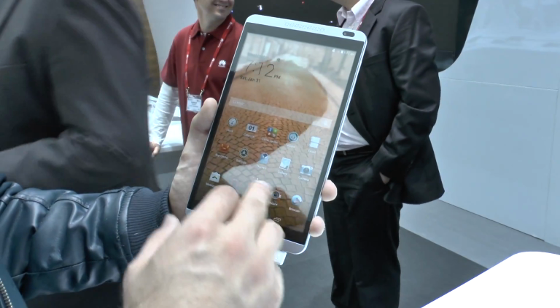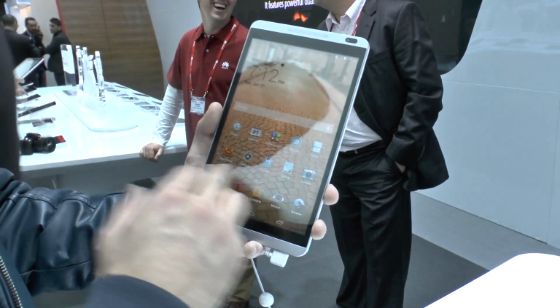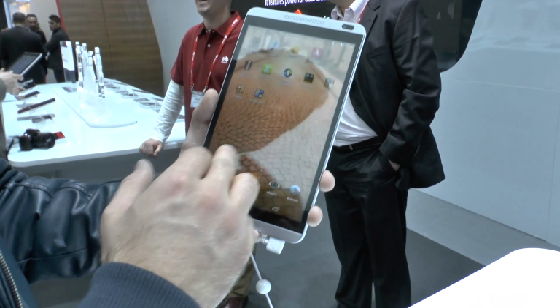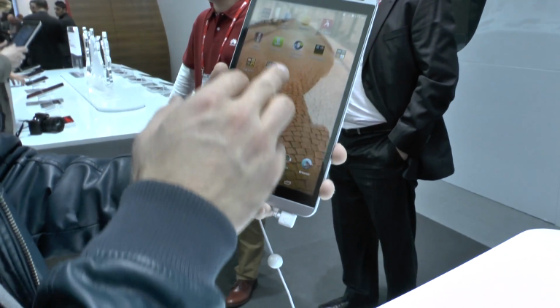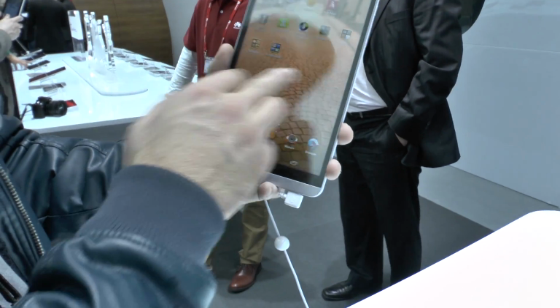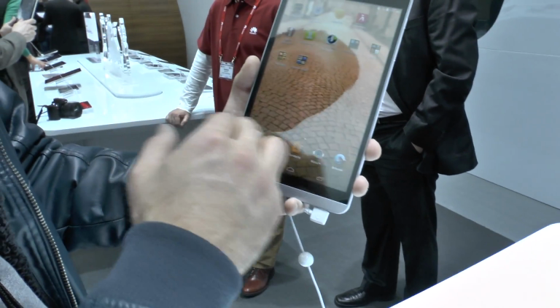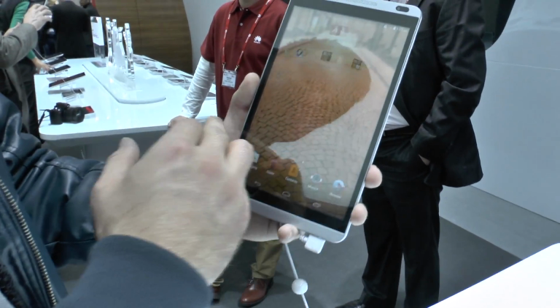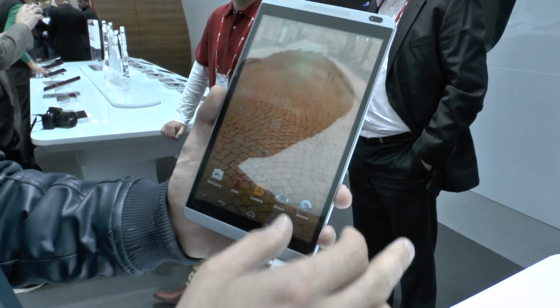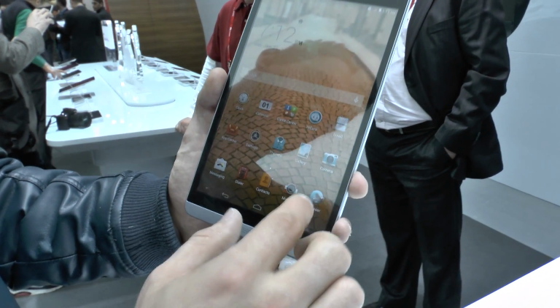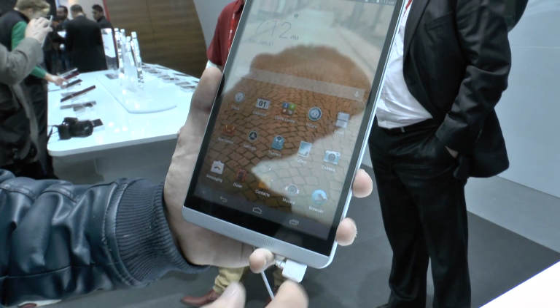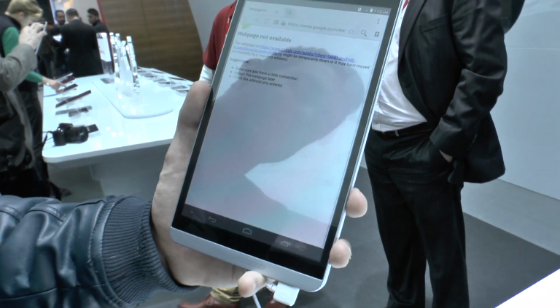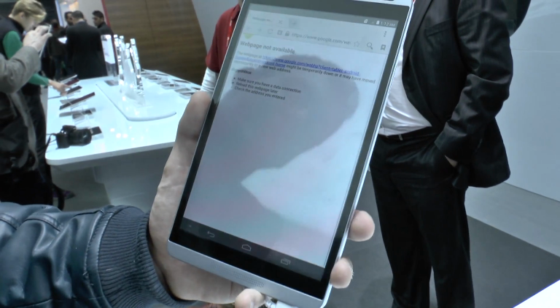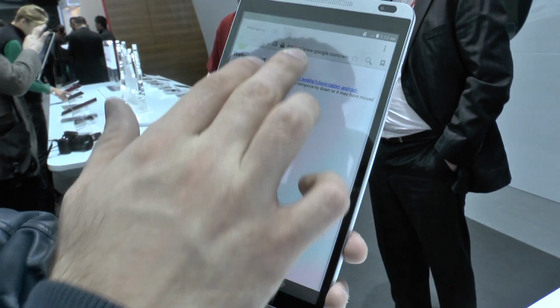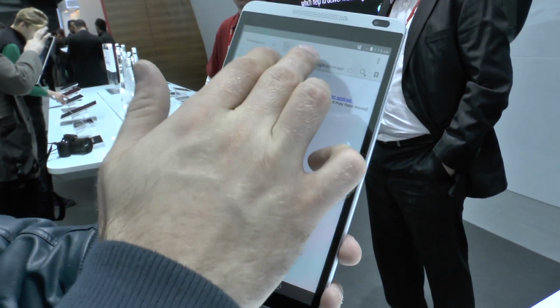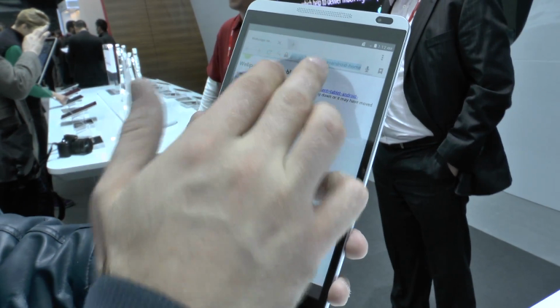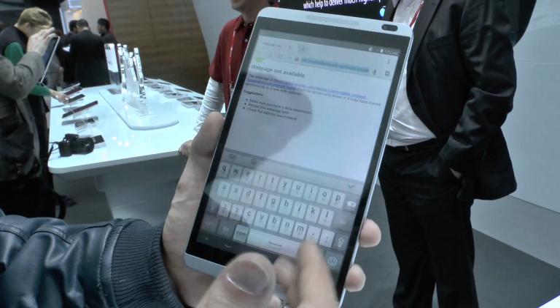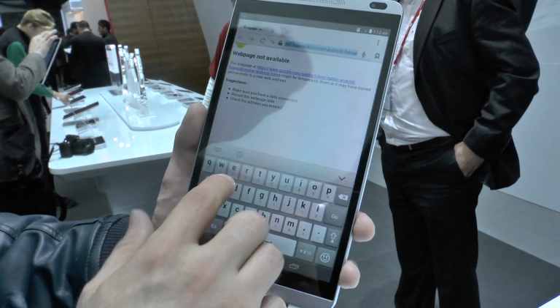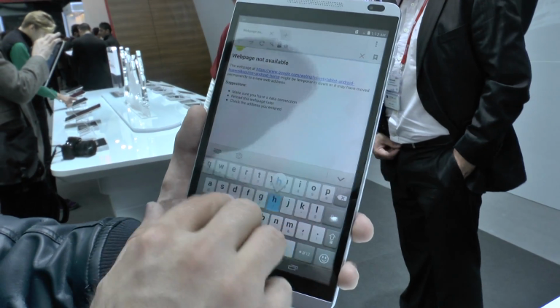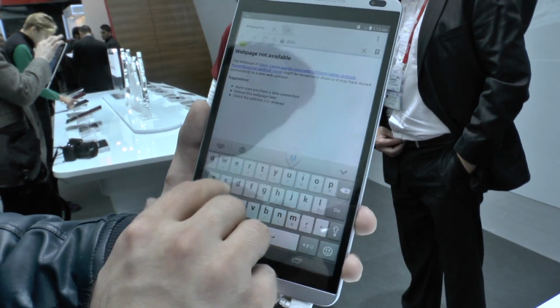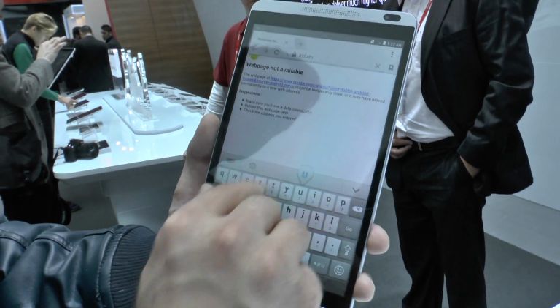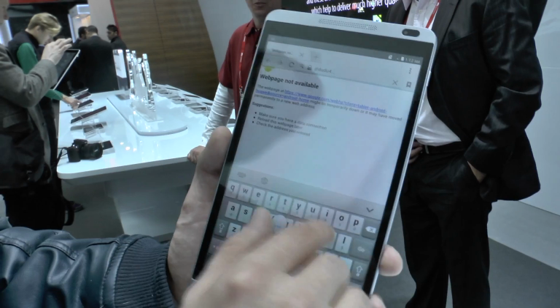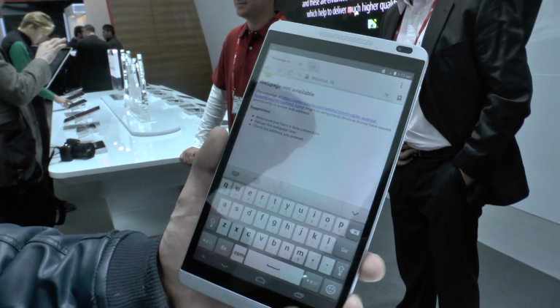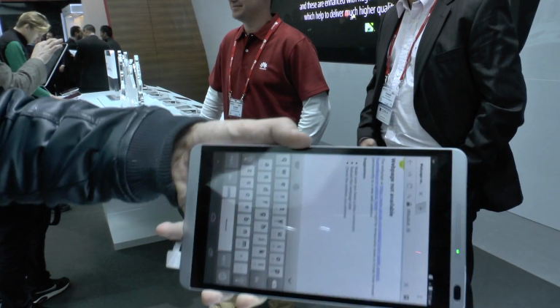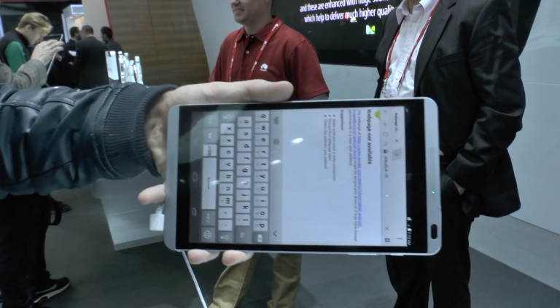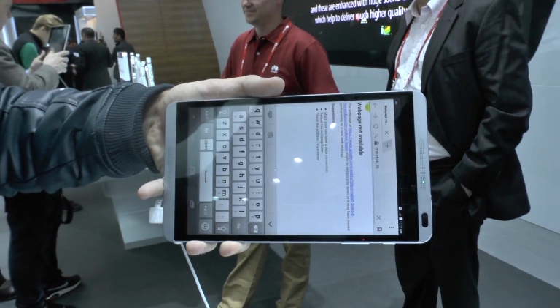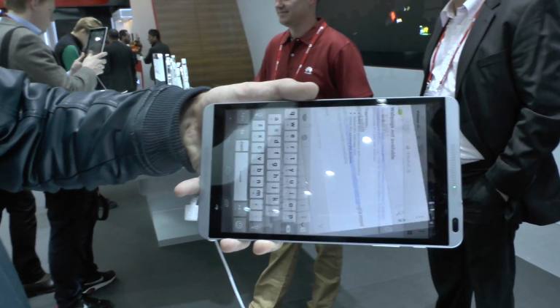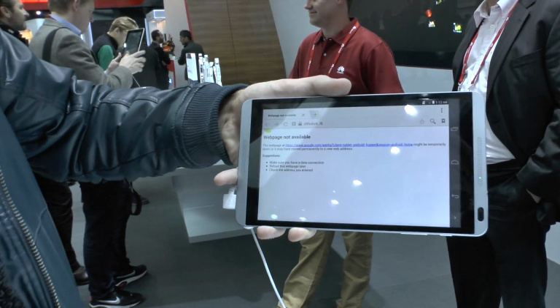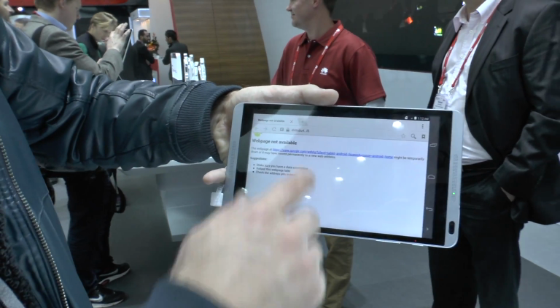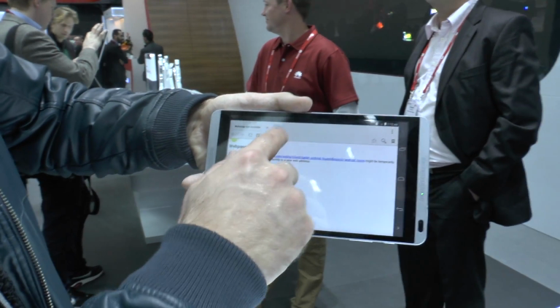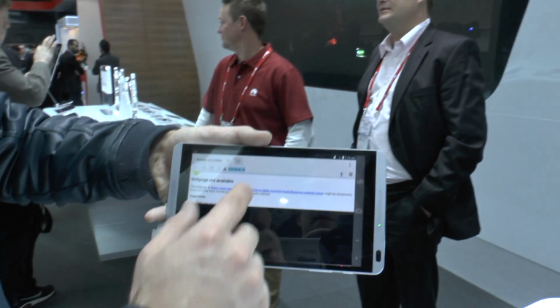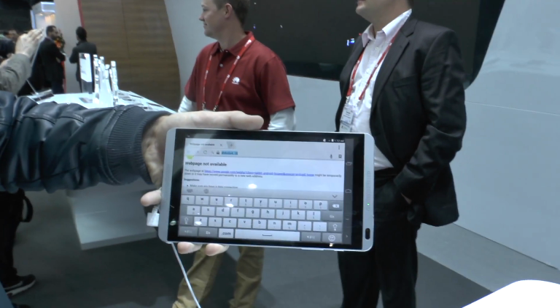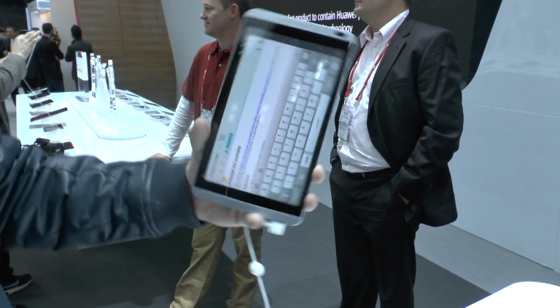Let's open up the browser — it's right here on the bottom. We don't have Wi-Fi right now, but you can see the keyboard comes up quite fast. When I flip it around, it also reacts quite quickly.